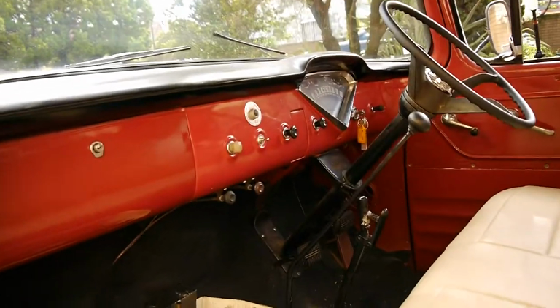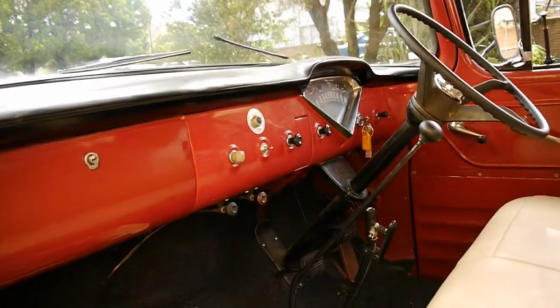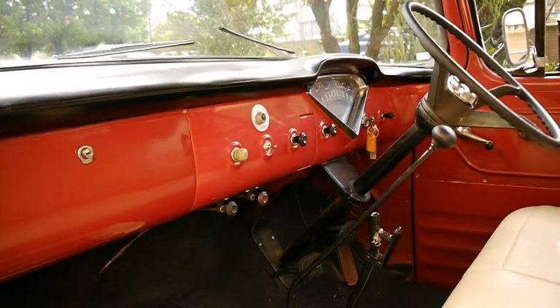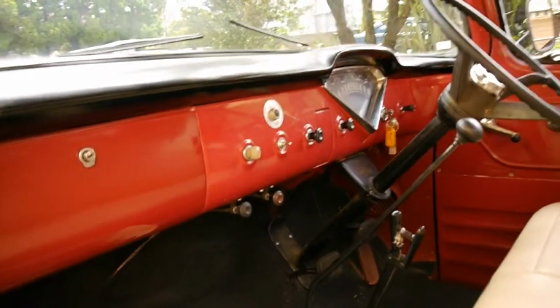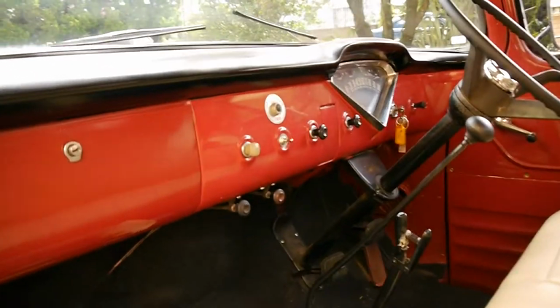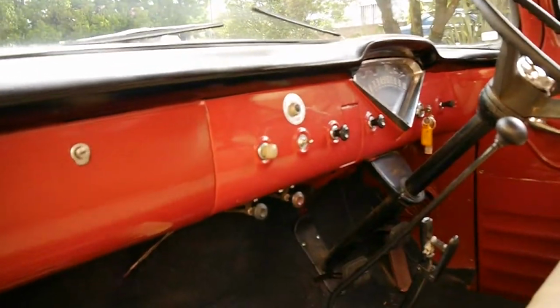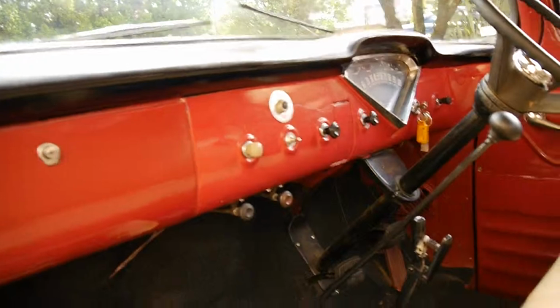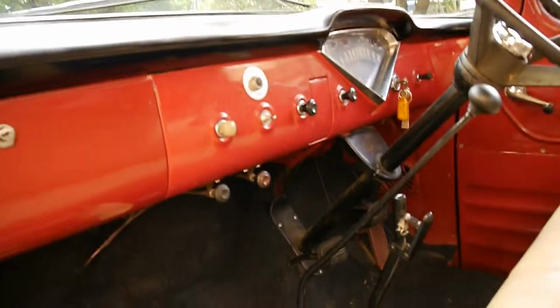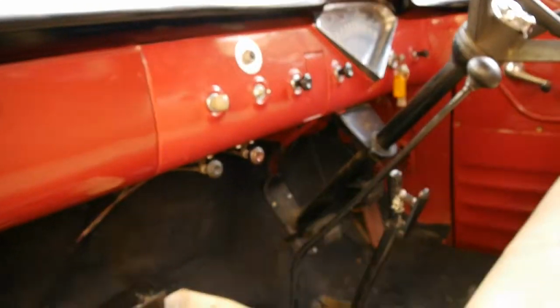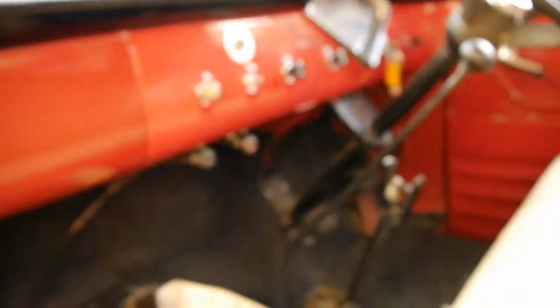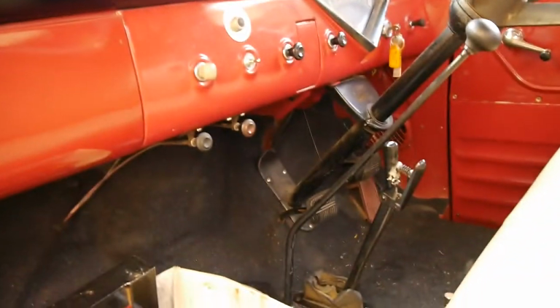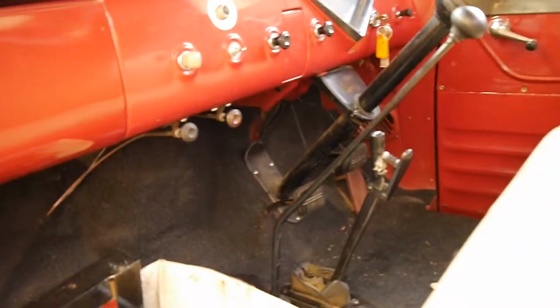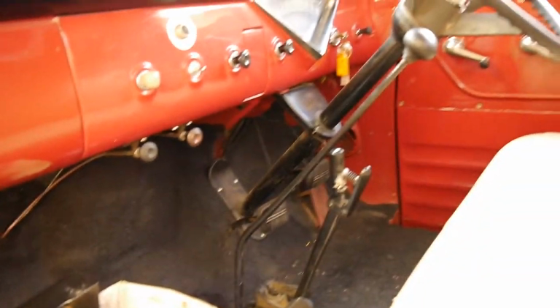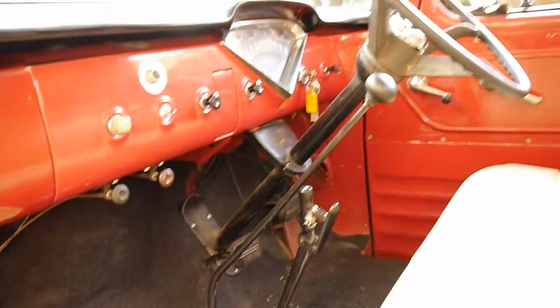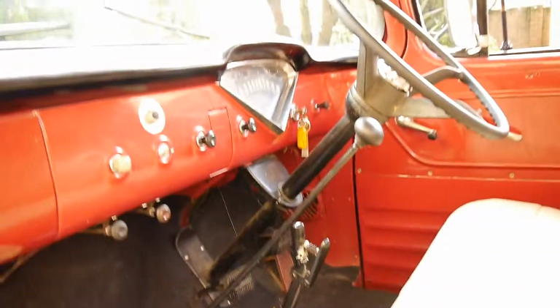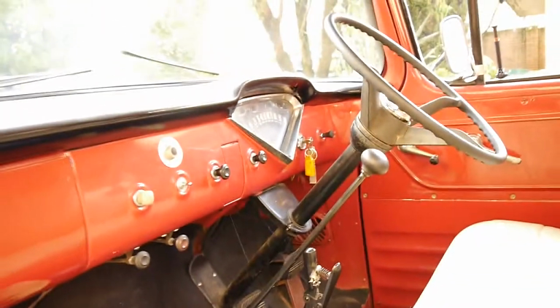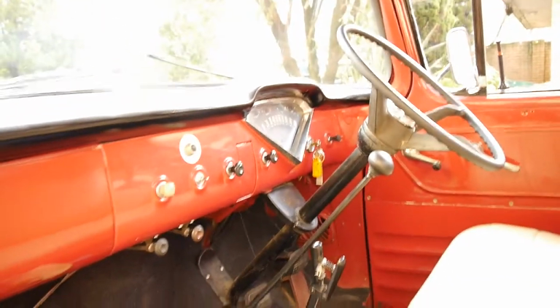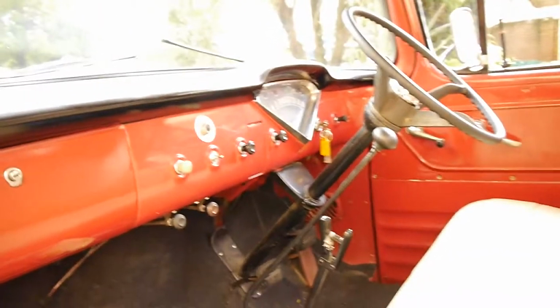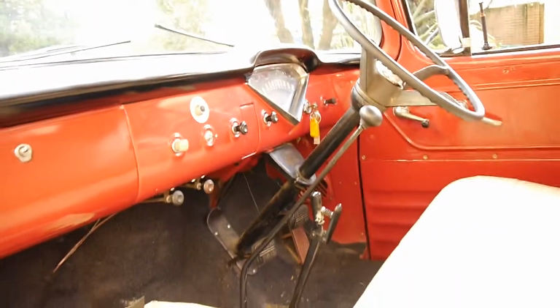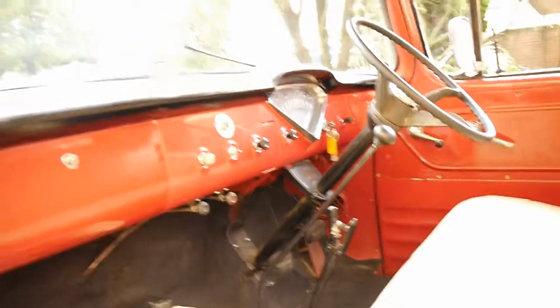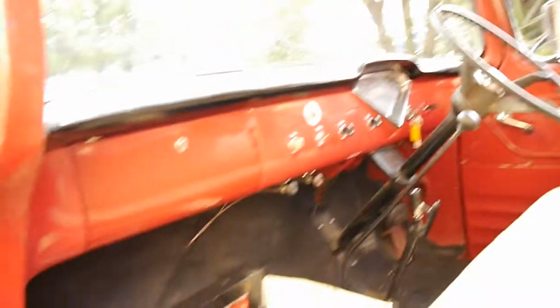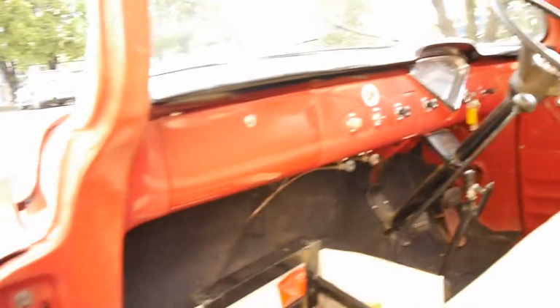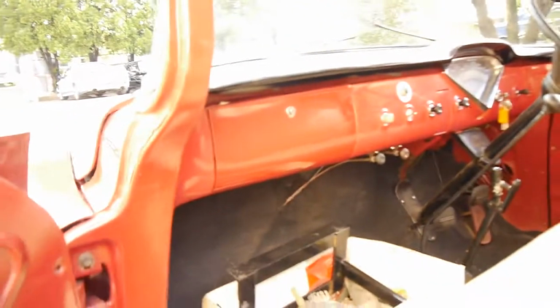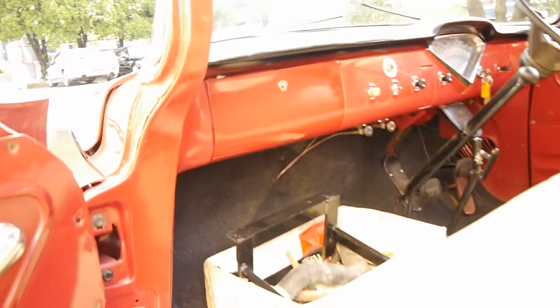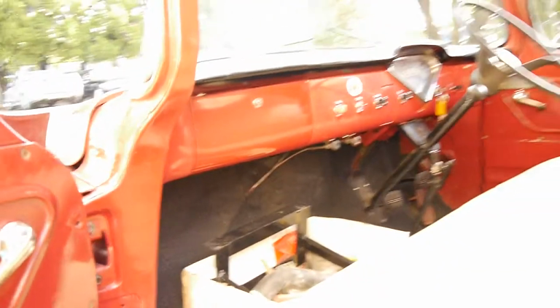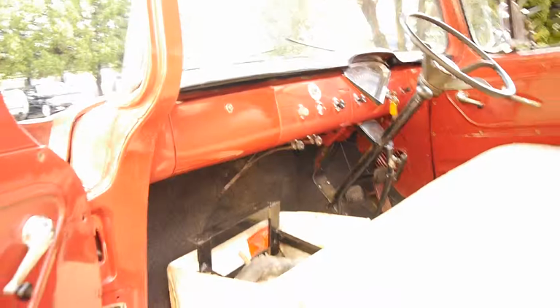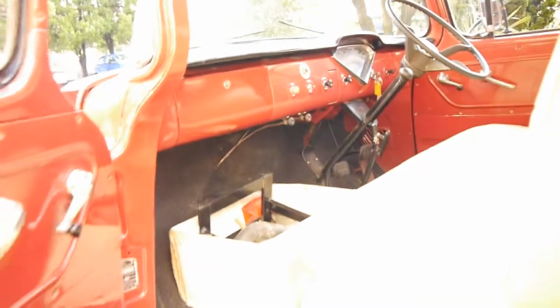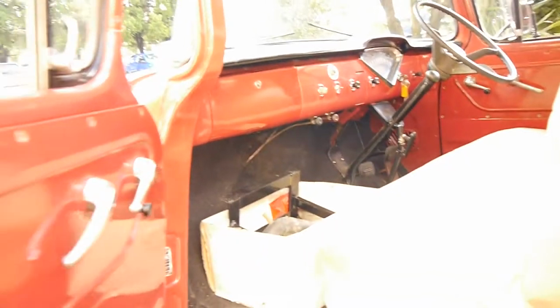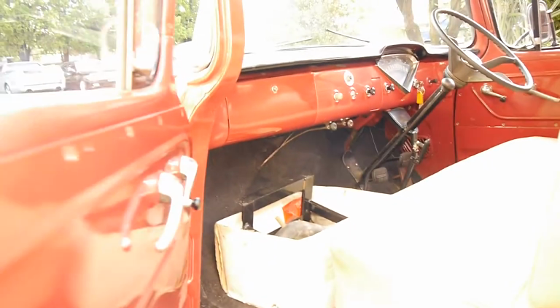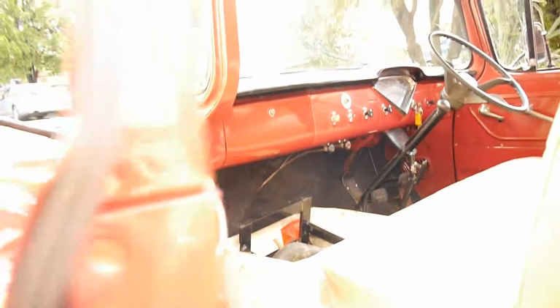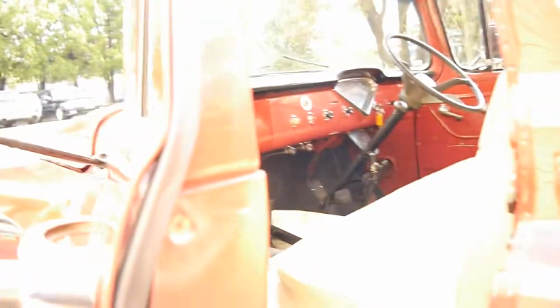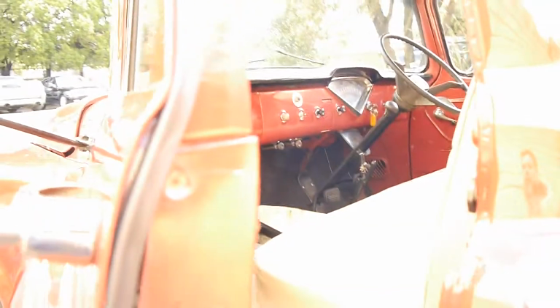All the switches work, the choke and everything else. It's just got a normal gearbox — it doesn't have a crash box with high range and low range or anything like that.